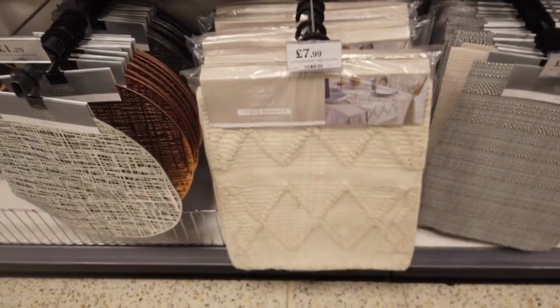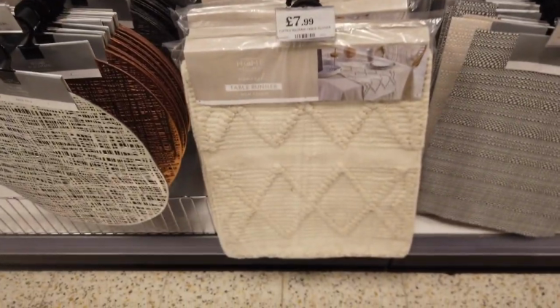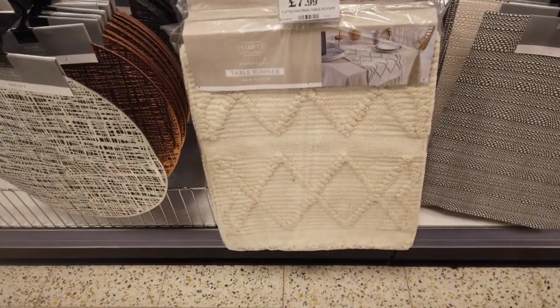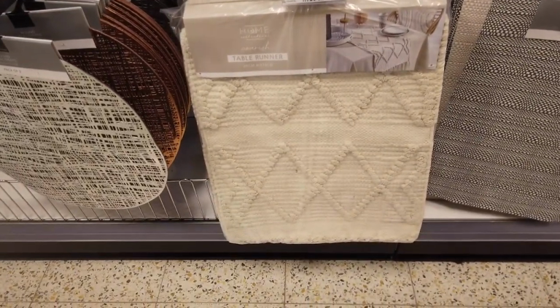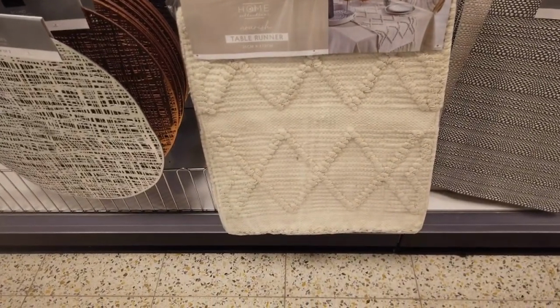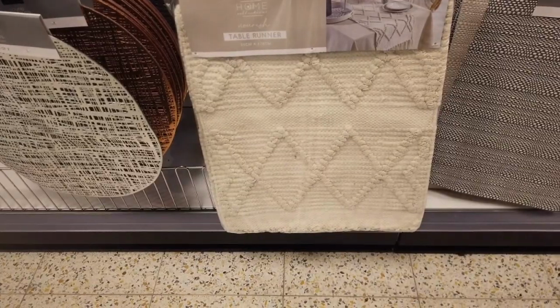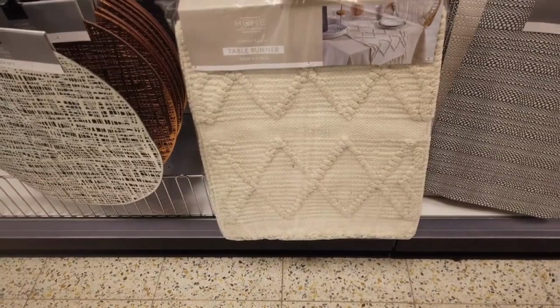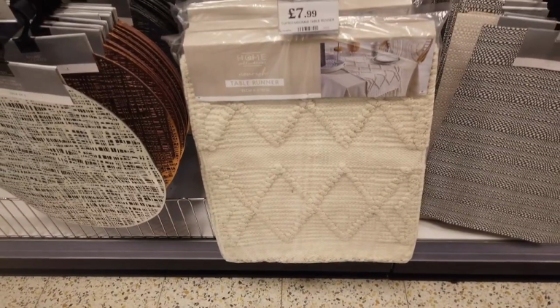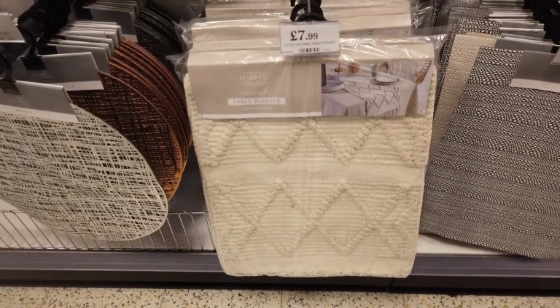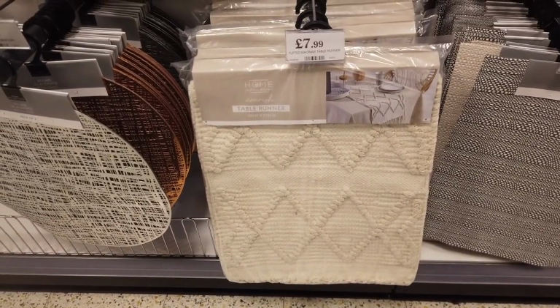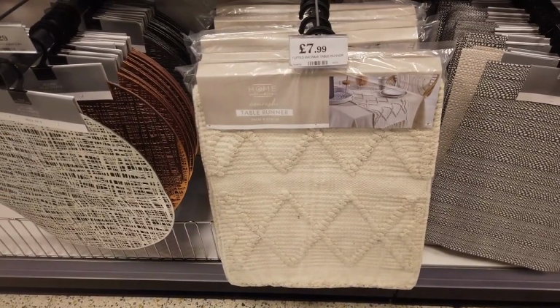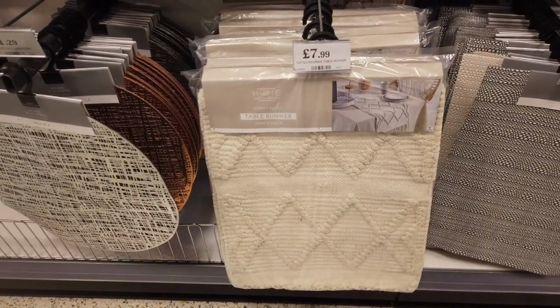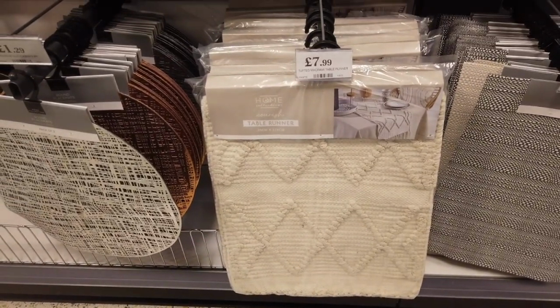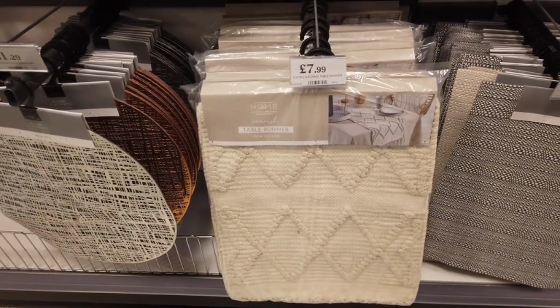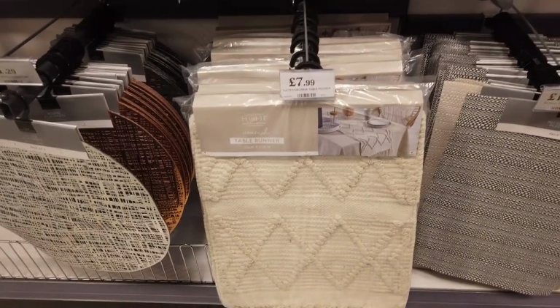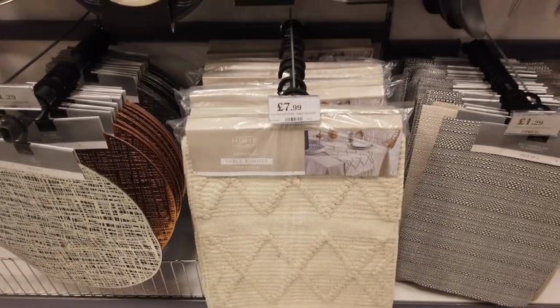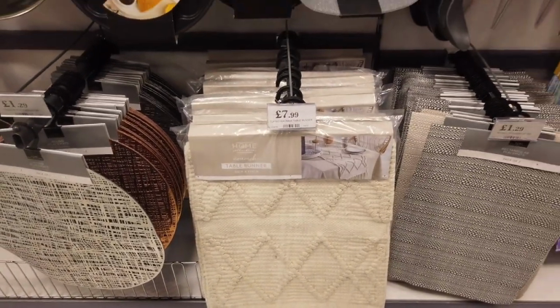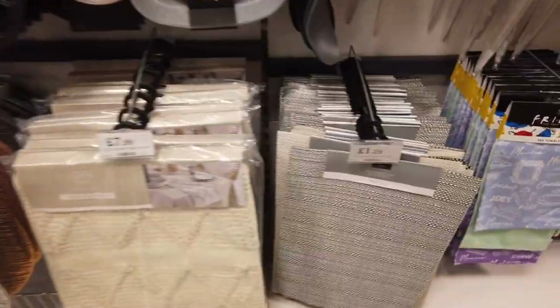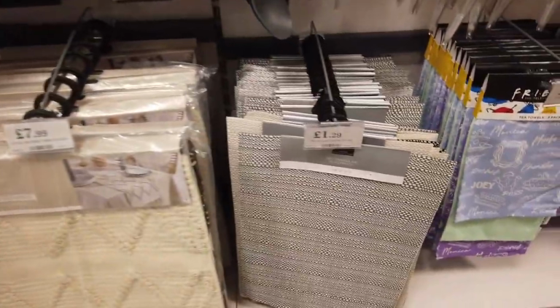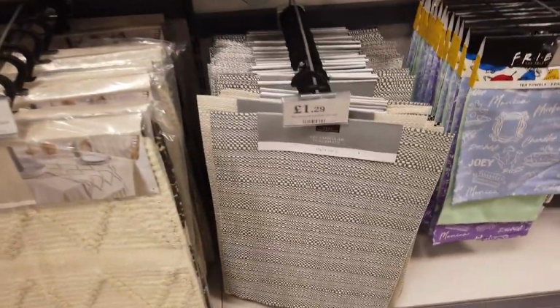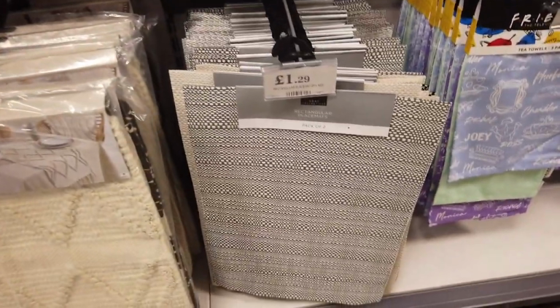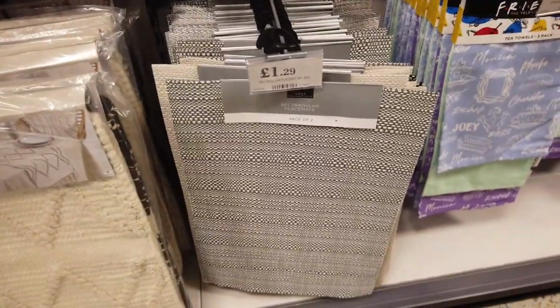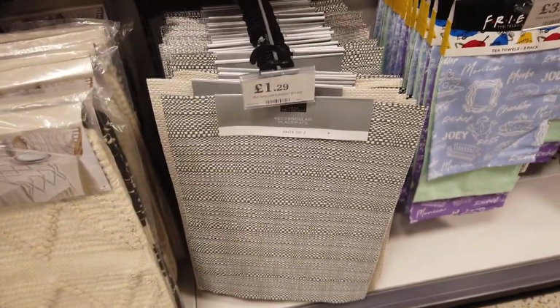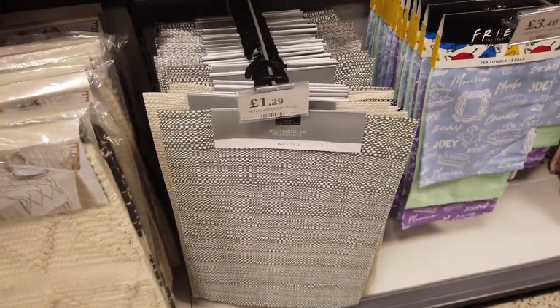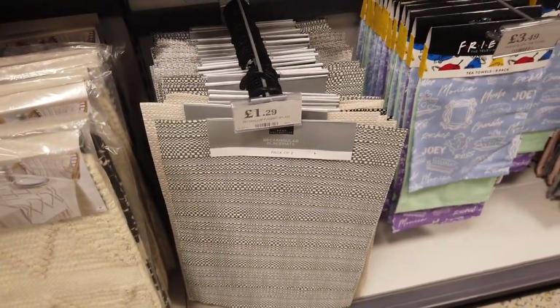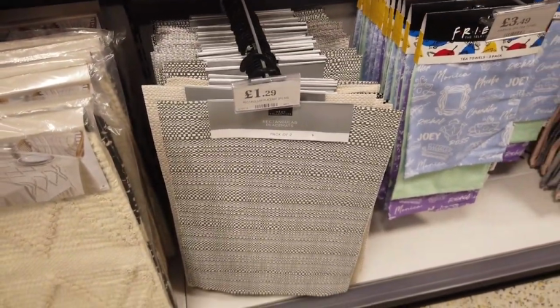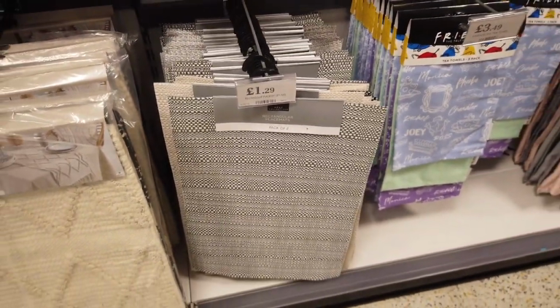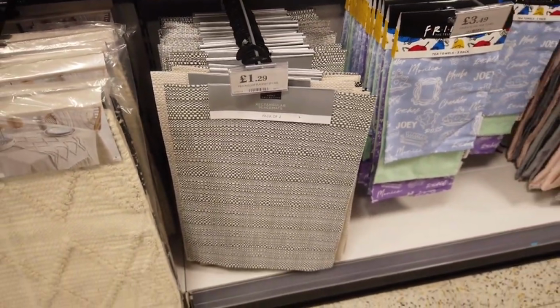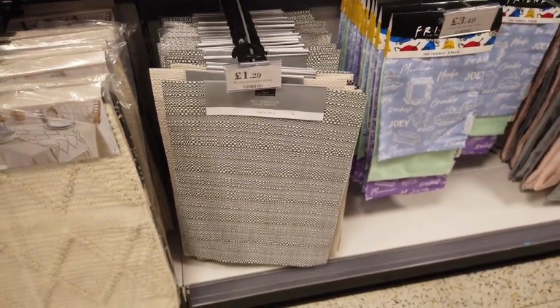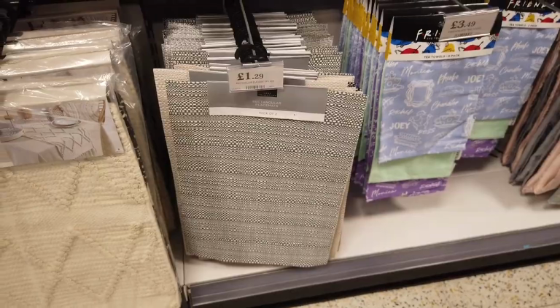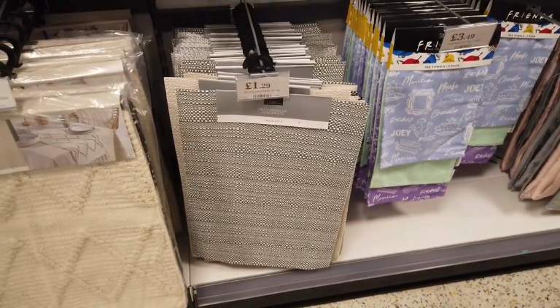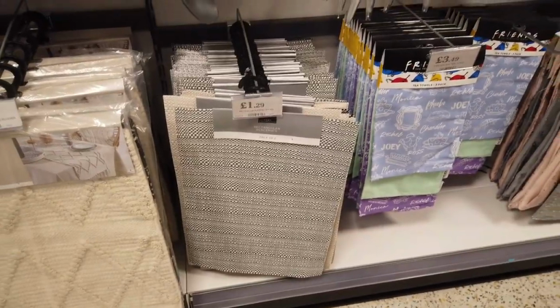Oh look at this table runner — I really really like that, 35cm by 178cm. They've got some new placemats in as well — I really like the neutral colours. £1.29 for a pack of two.